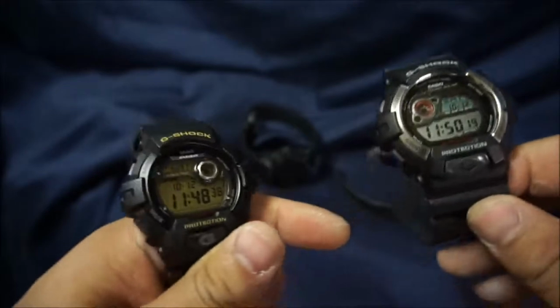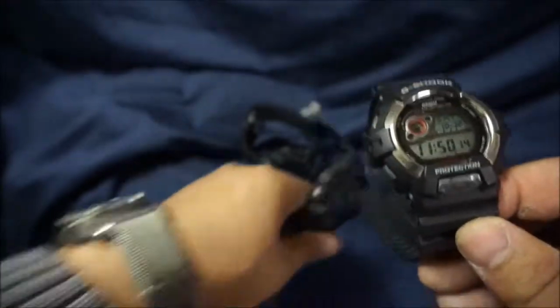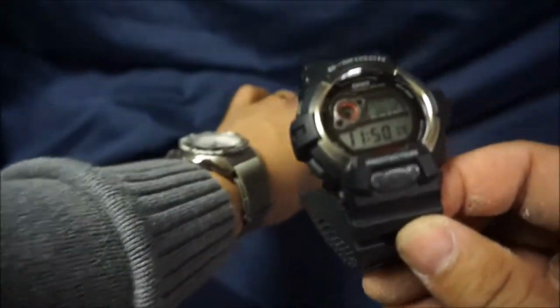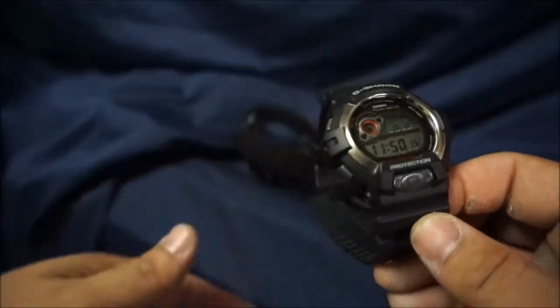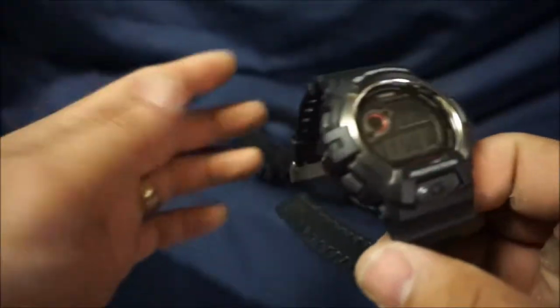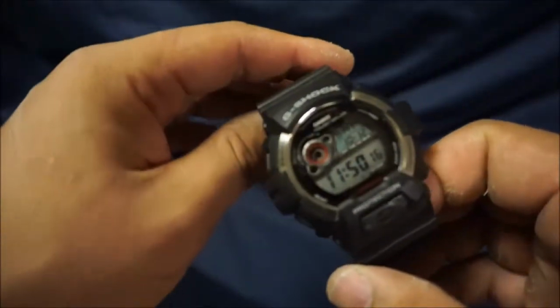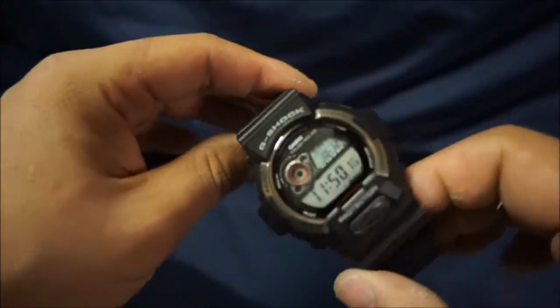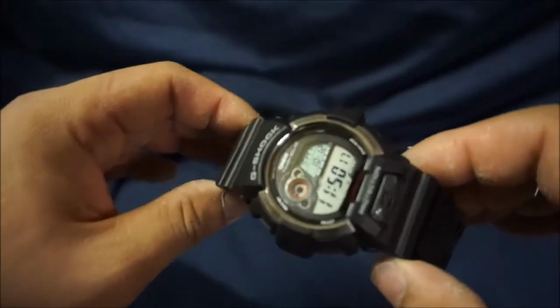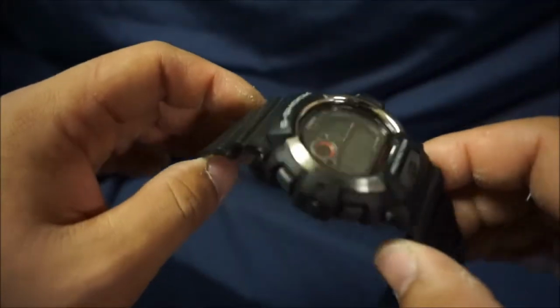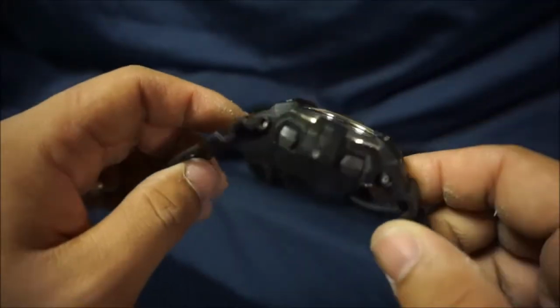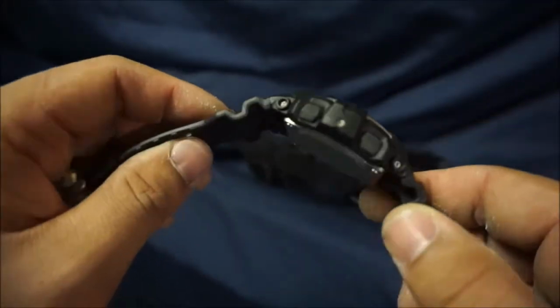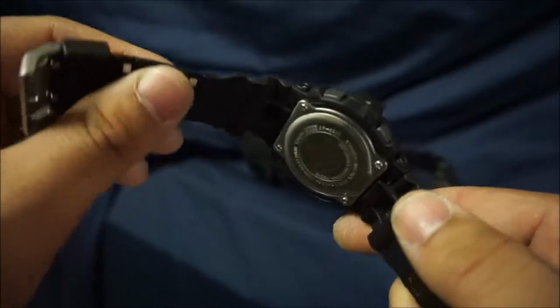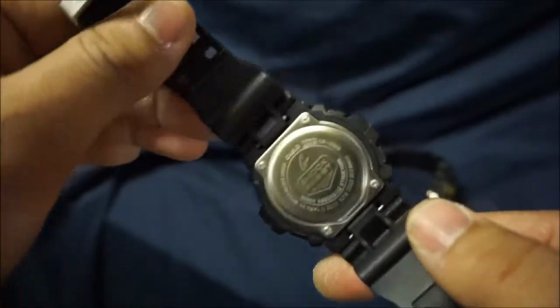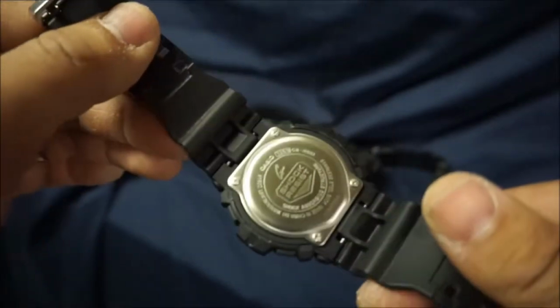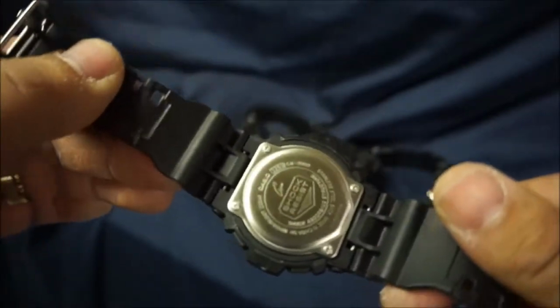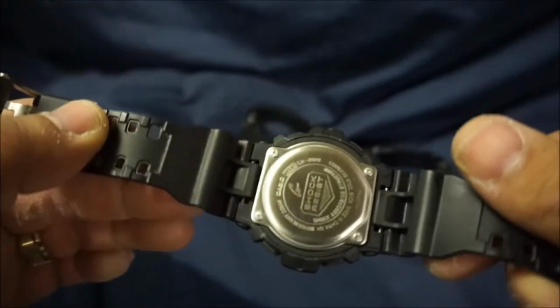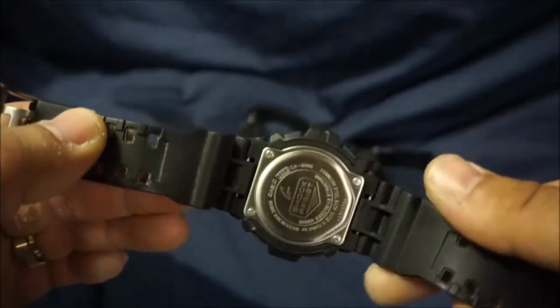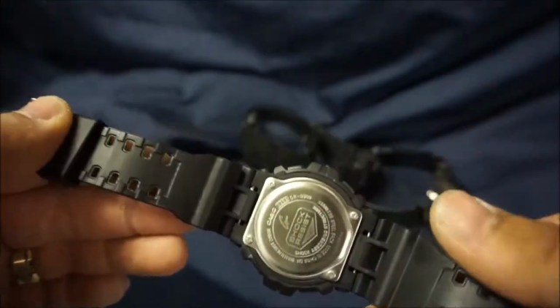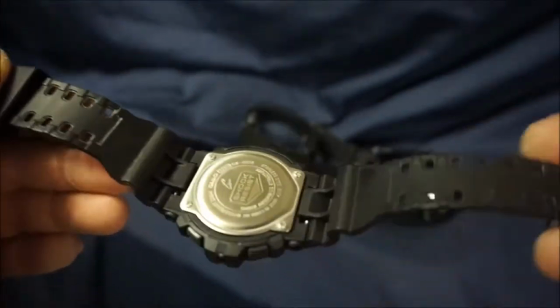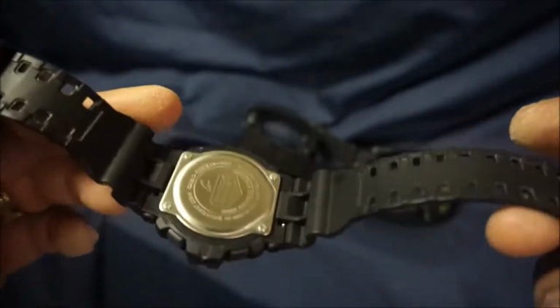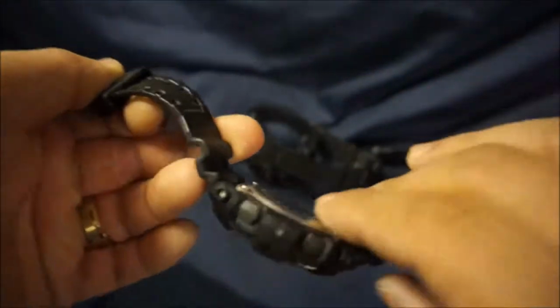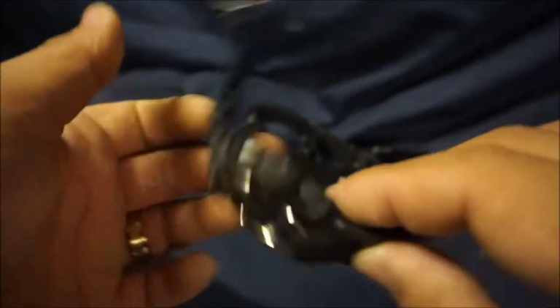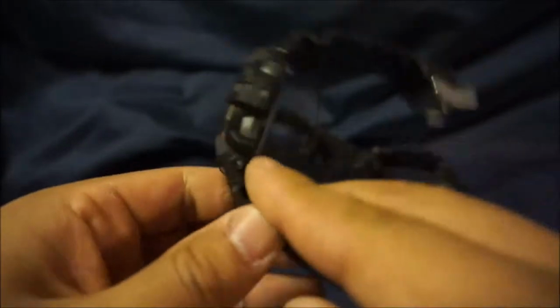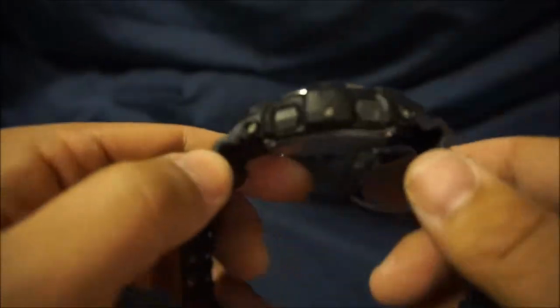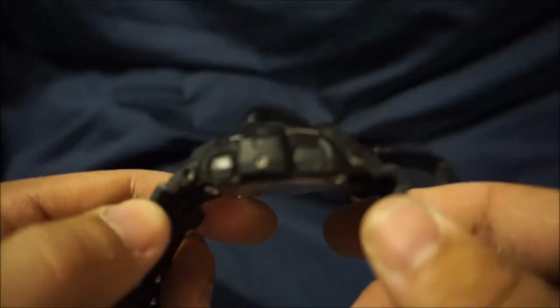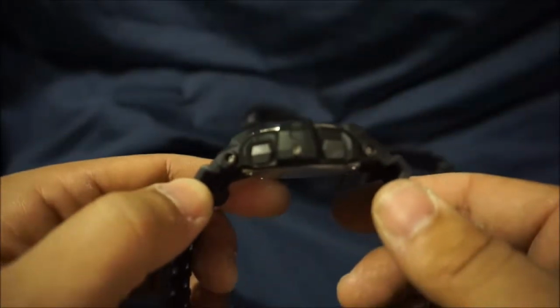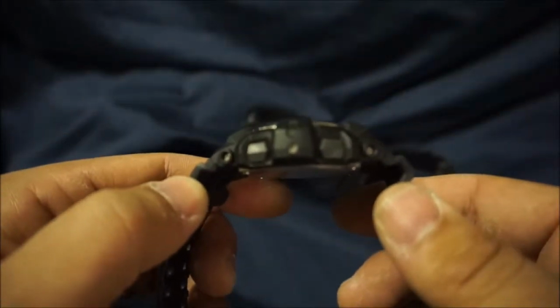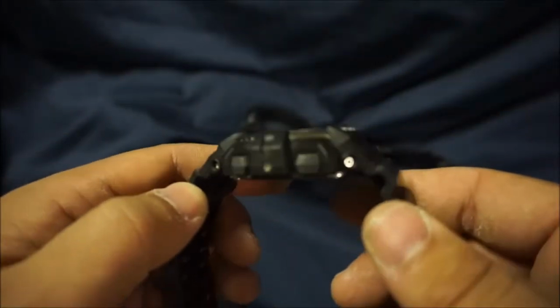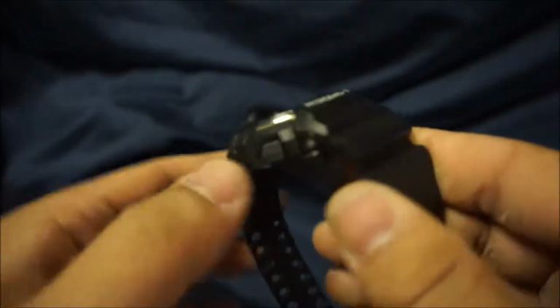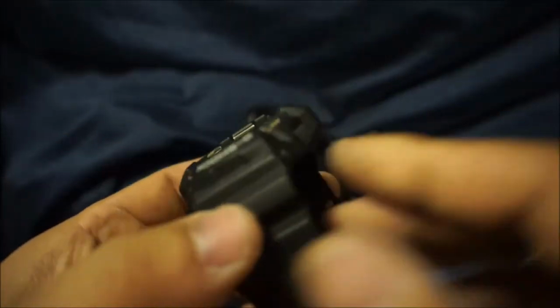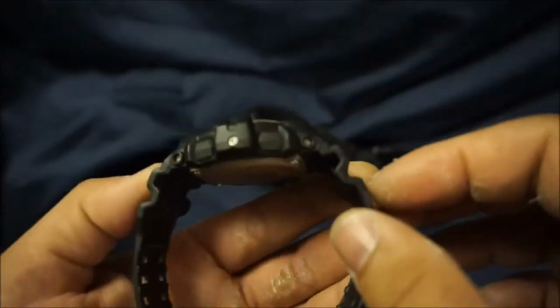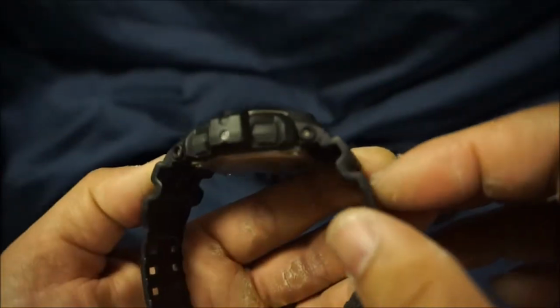let's do a quick 360. They all pretty much share the same body so I'm just going to show you this one. Nothing fancy on the back, your standard G-Shock case back. And here are the sides.